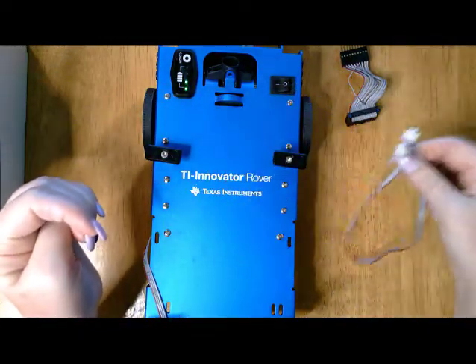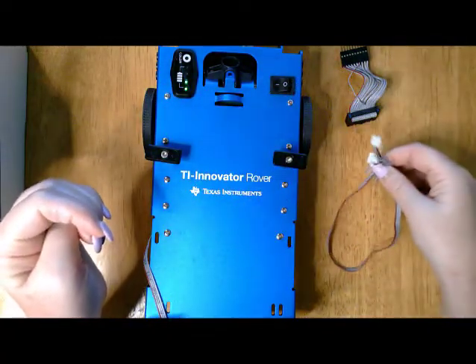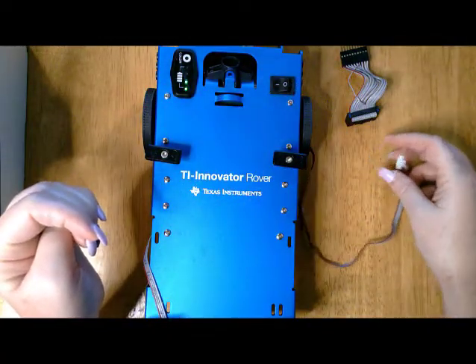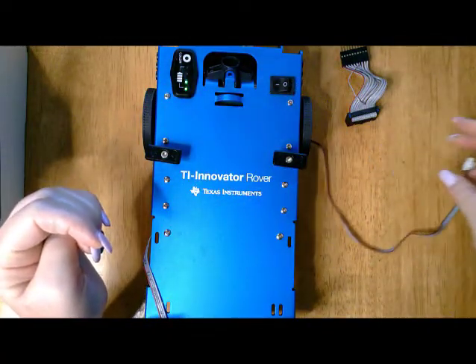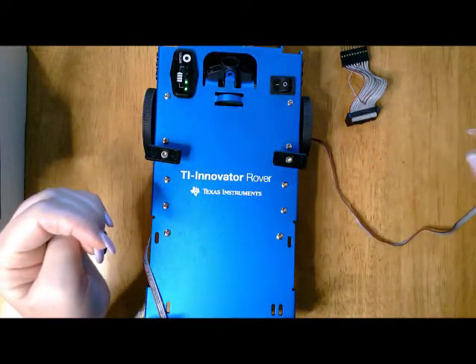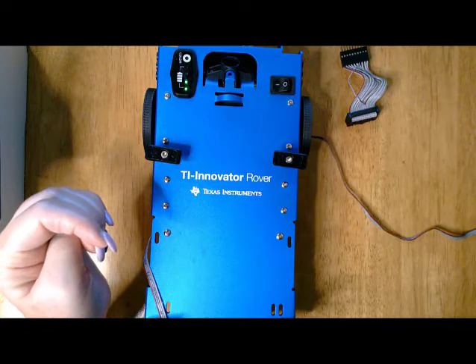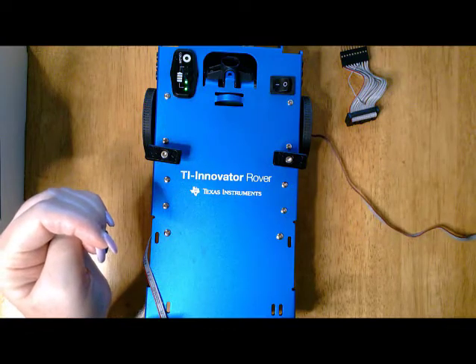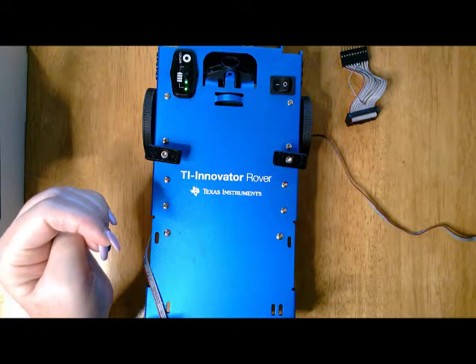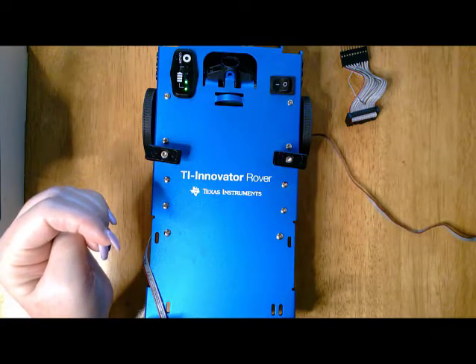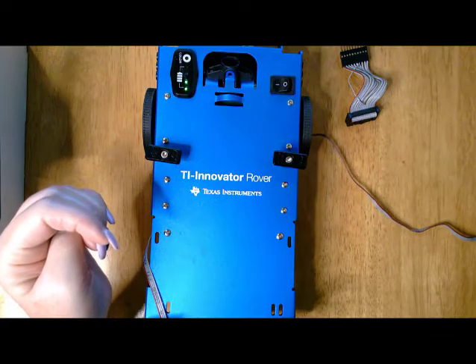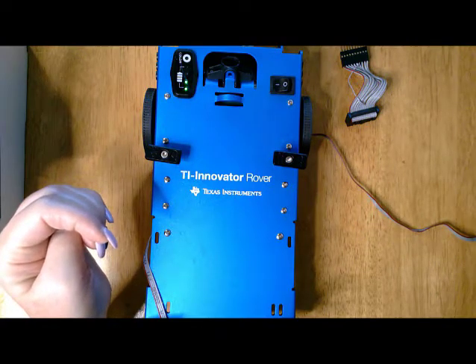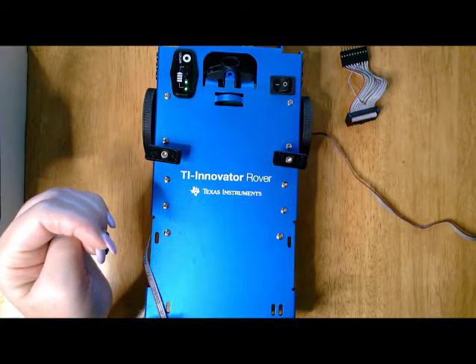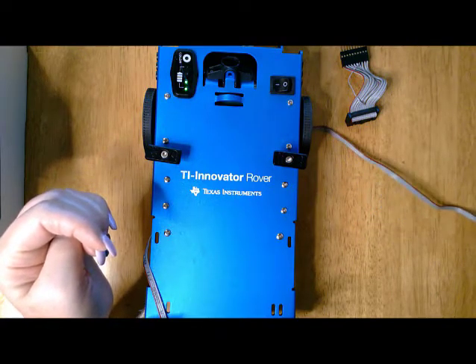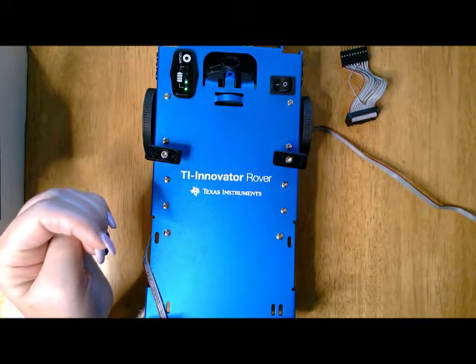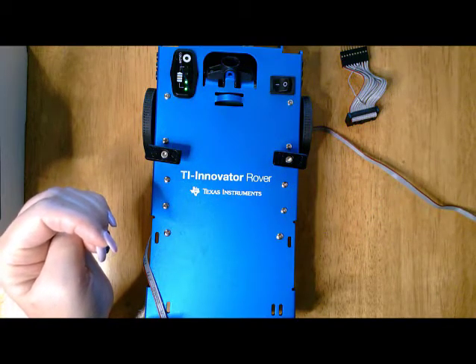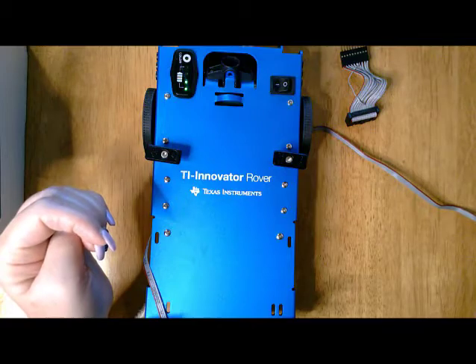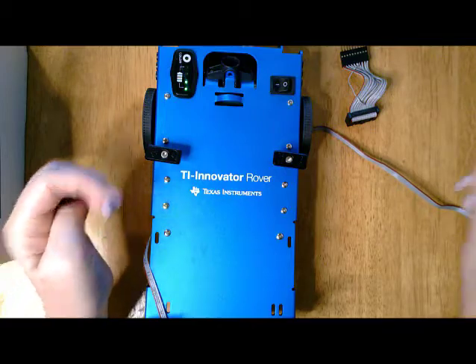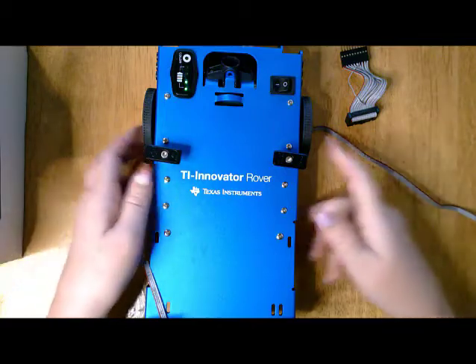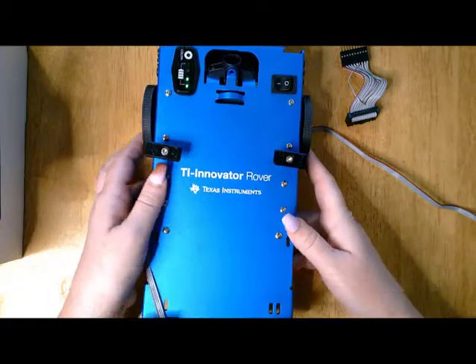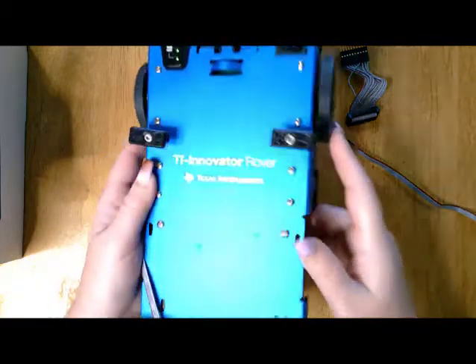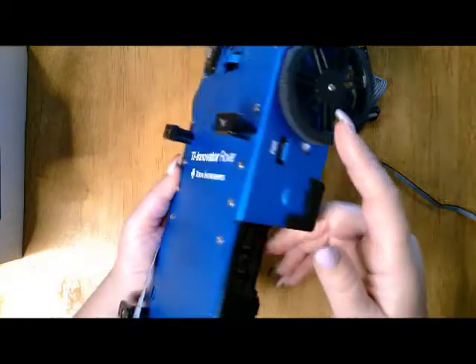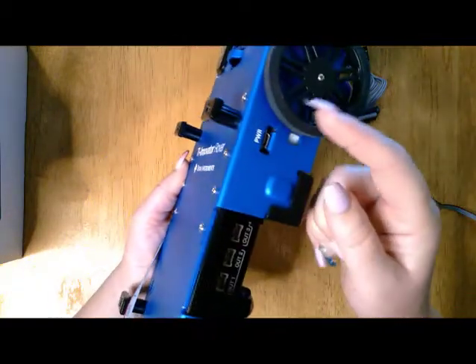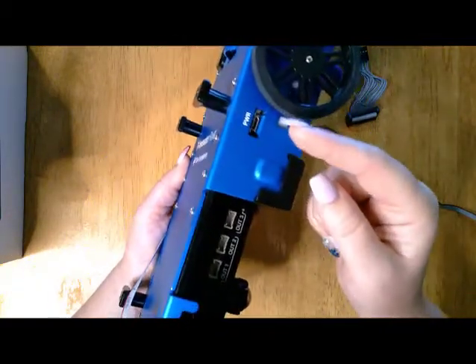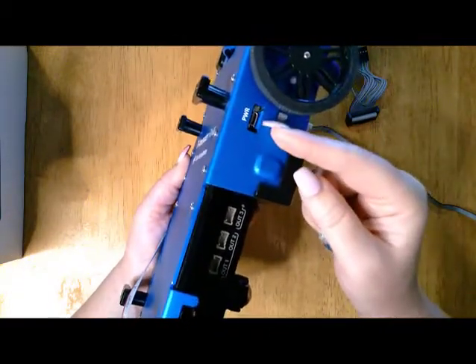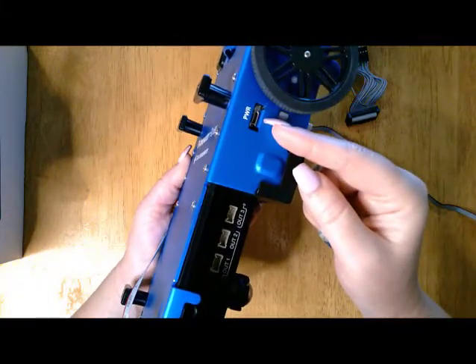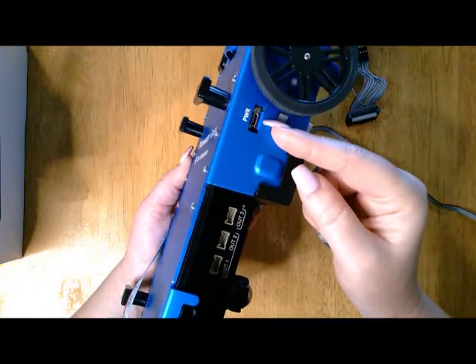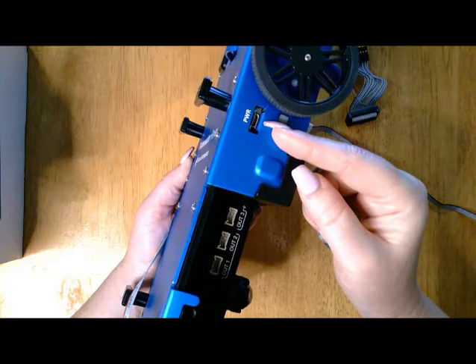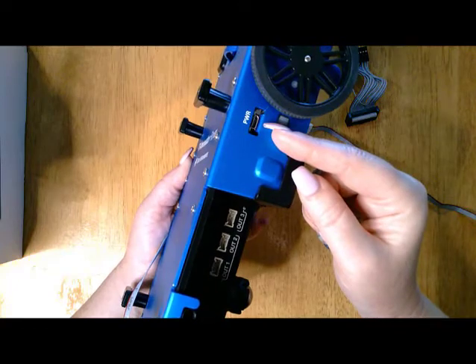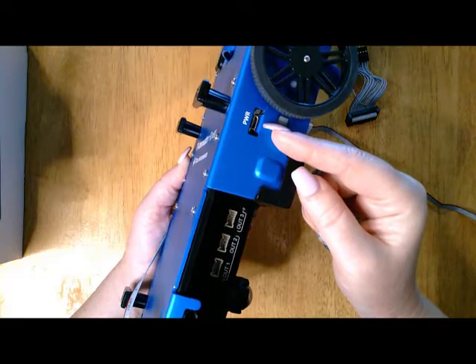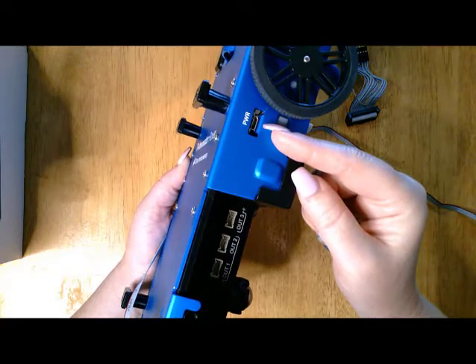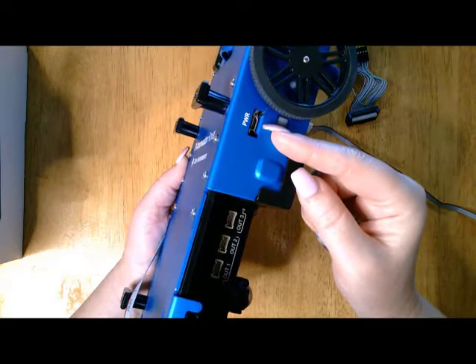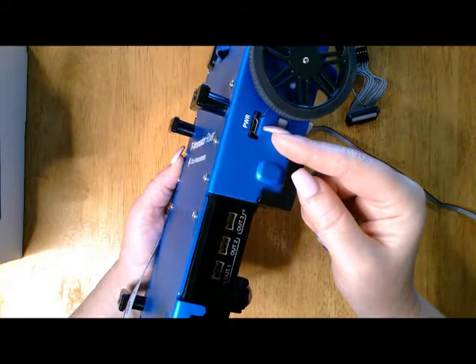Be sure to get the power cable and wall adapter that comes with your Innovator hub to charge the Rover using the power port on the upper right-hand side.